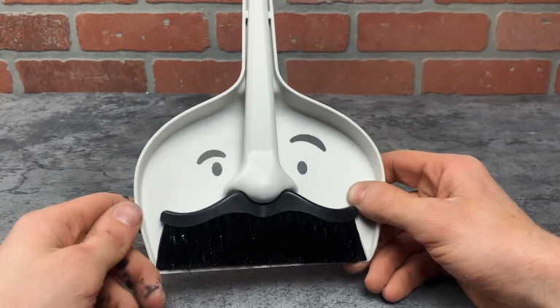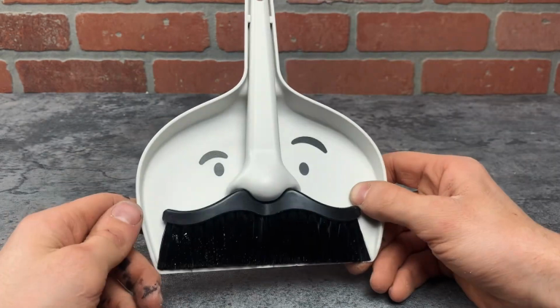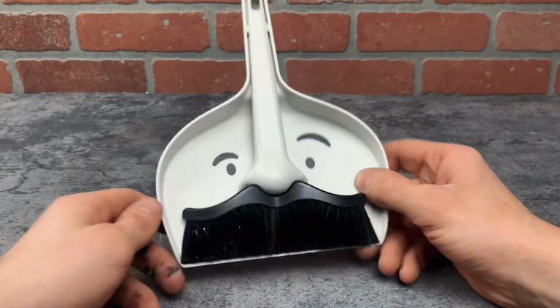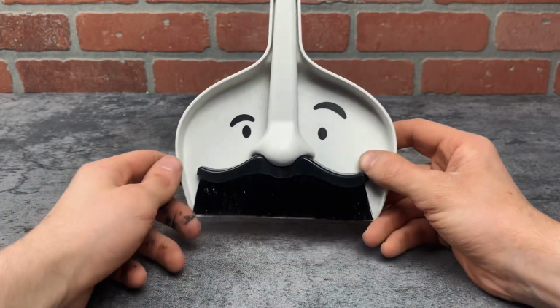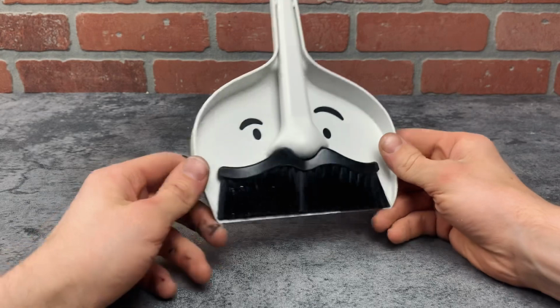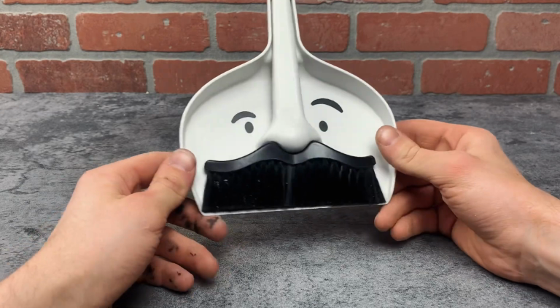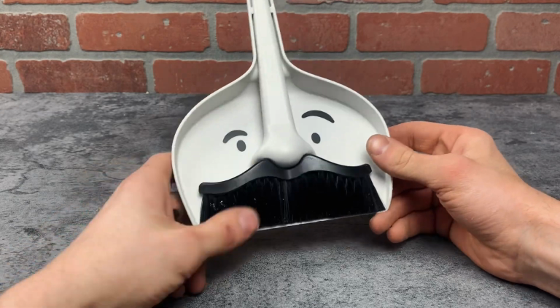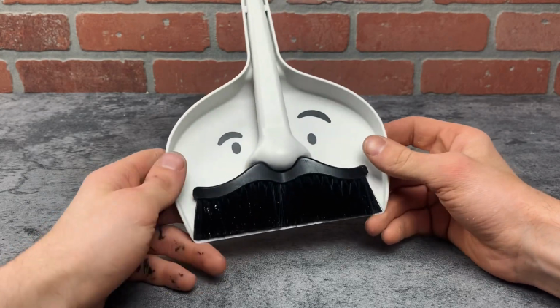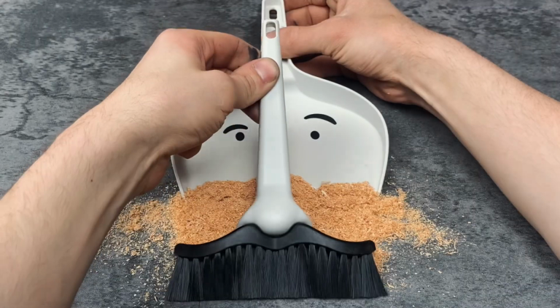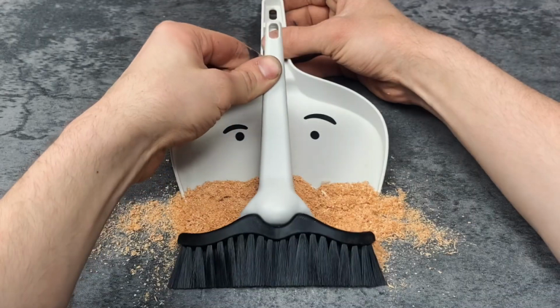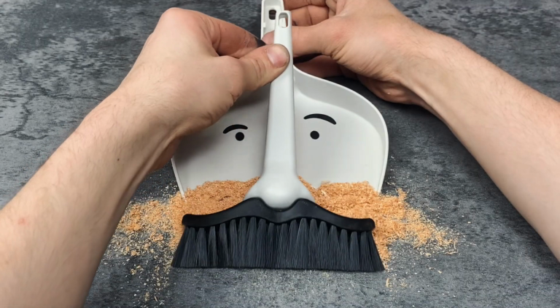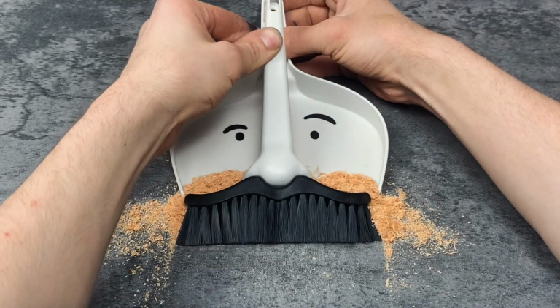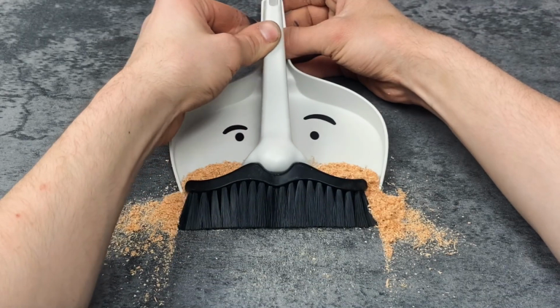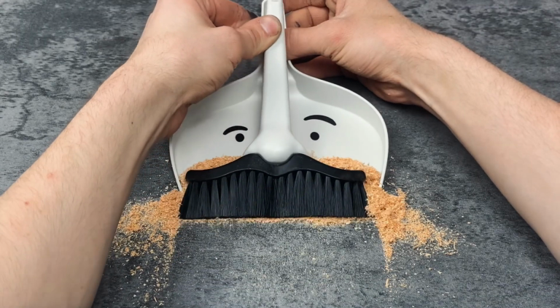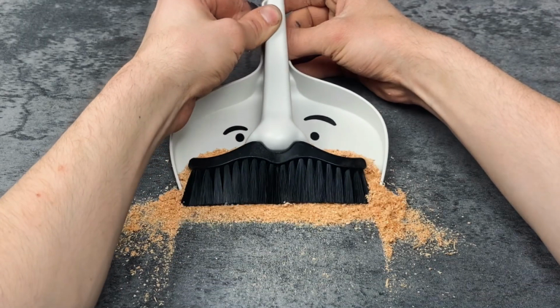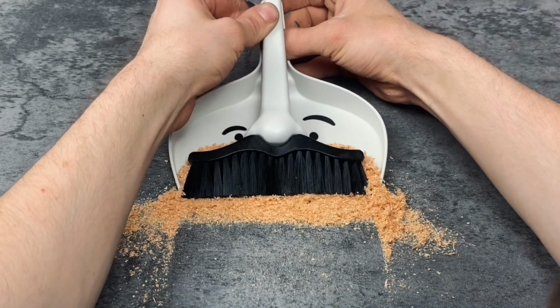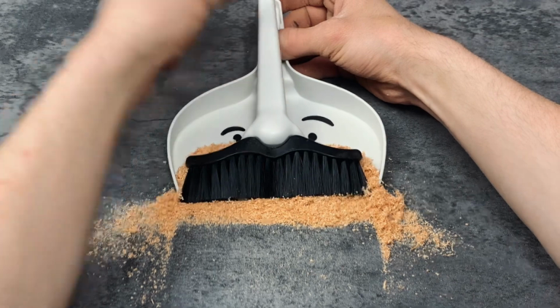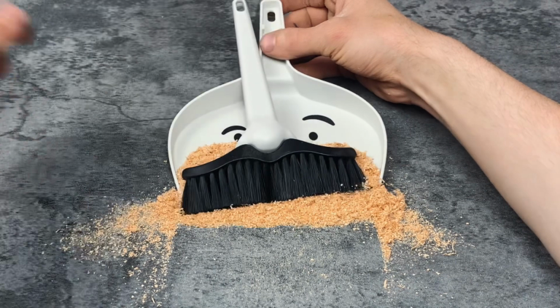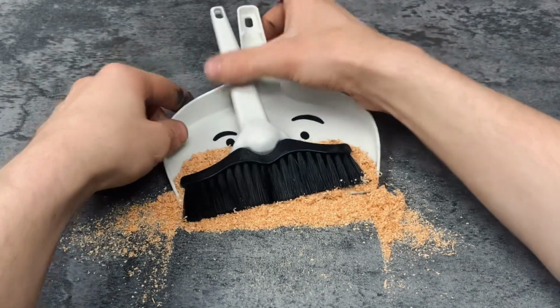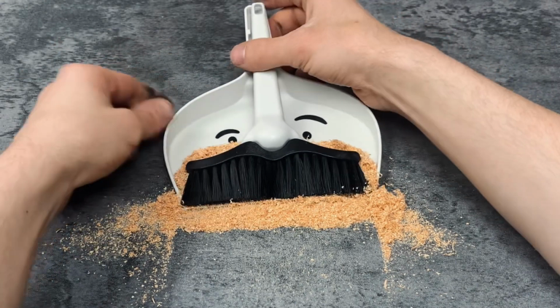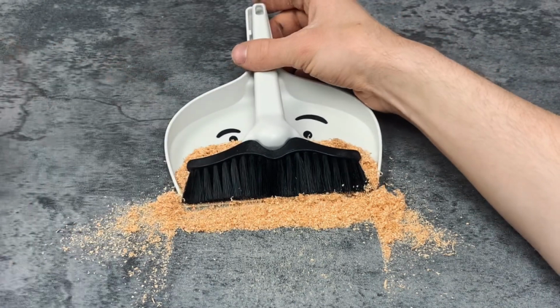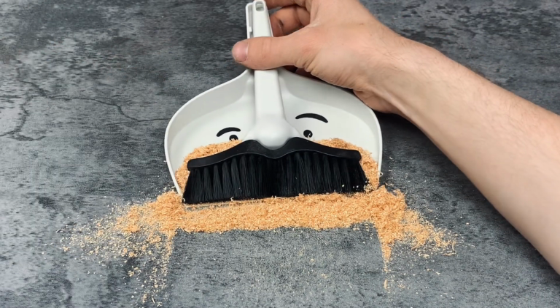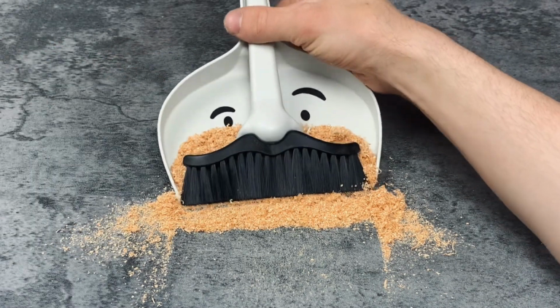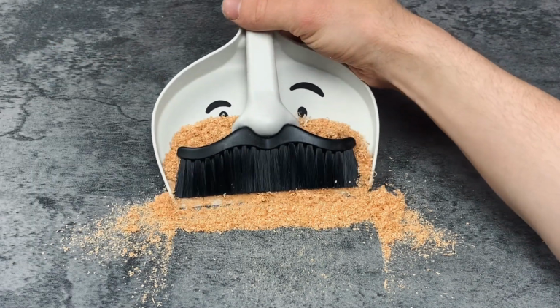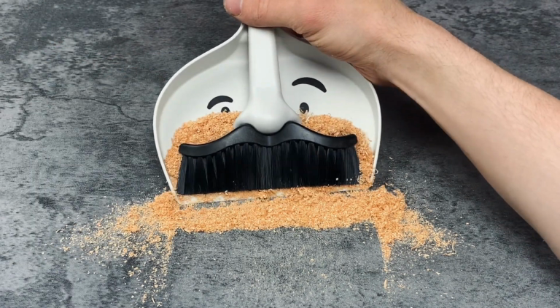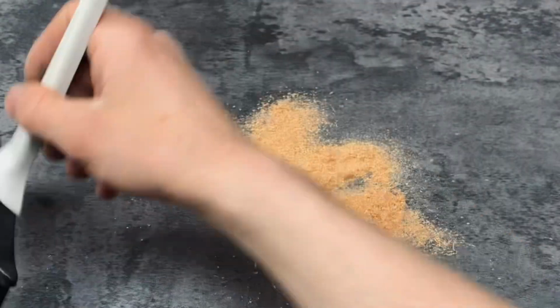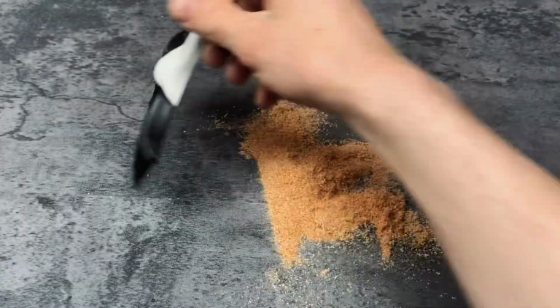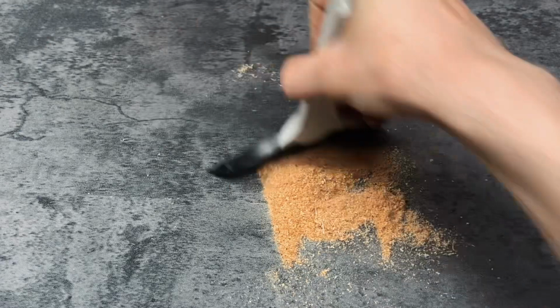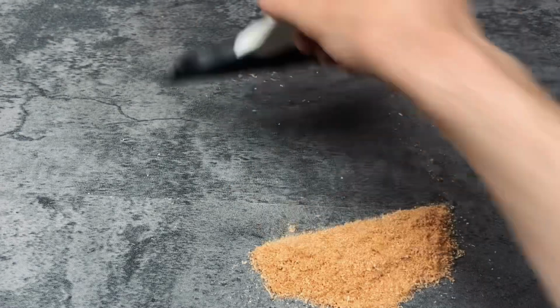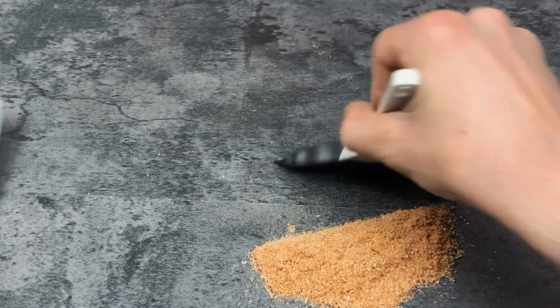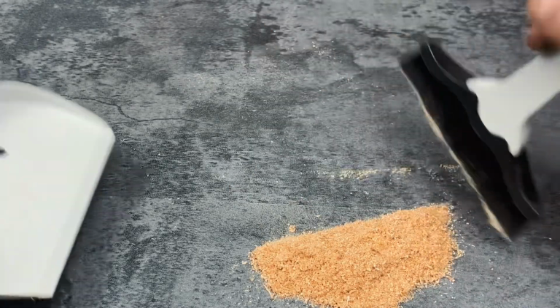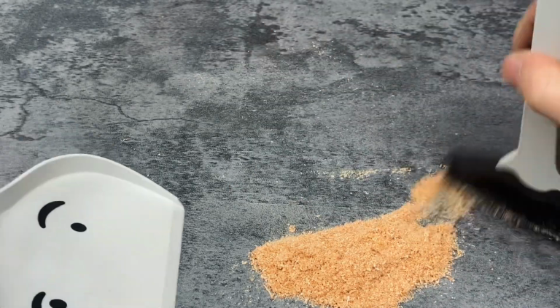This makes for a funny gift for people who rock mustaches. It also makes for a great gift for kids, but this is a pretty small dustpan so it's really only for cleaning small messes or just as a joke. As you can see here, it does in fact work as a dustpan should.